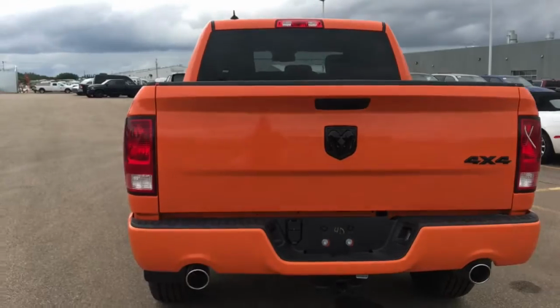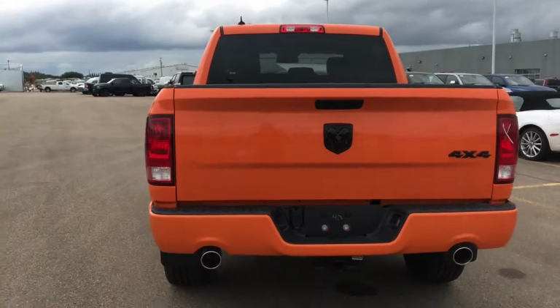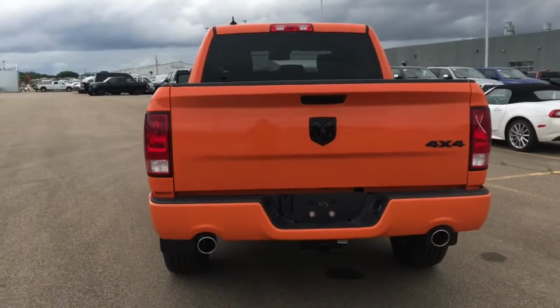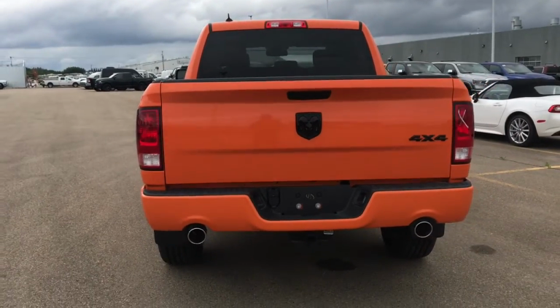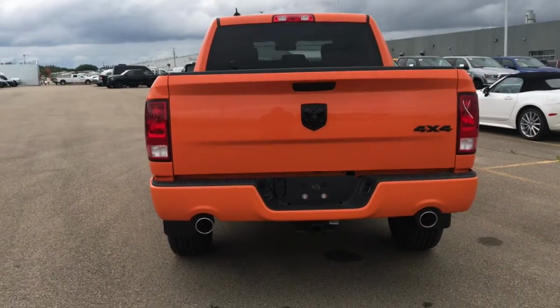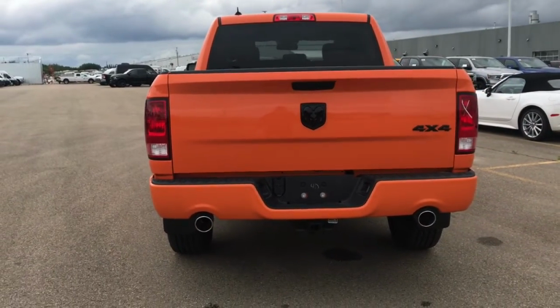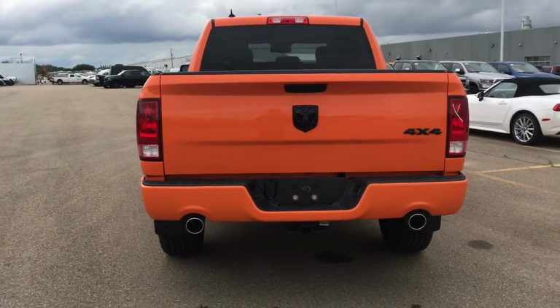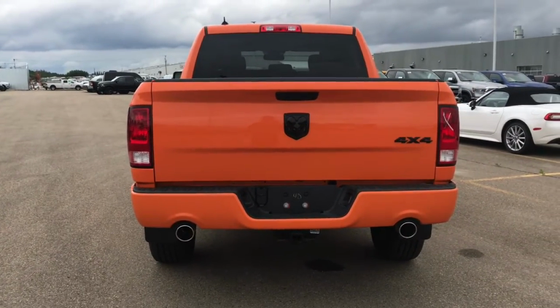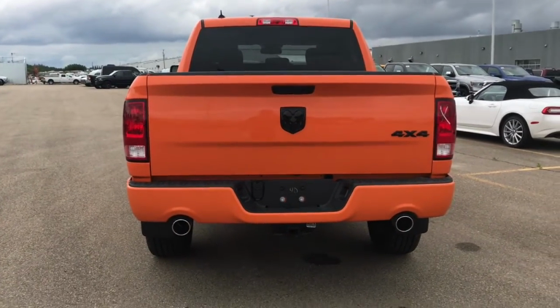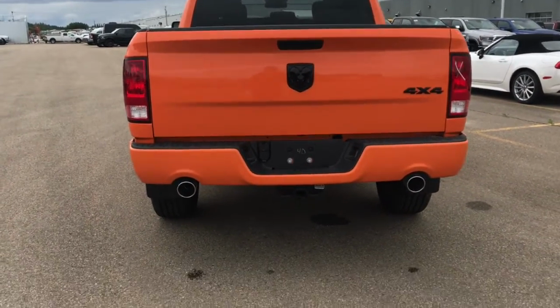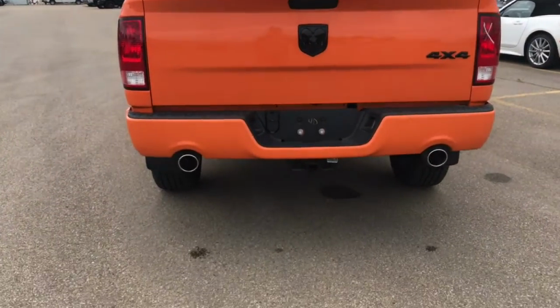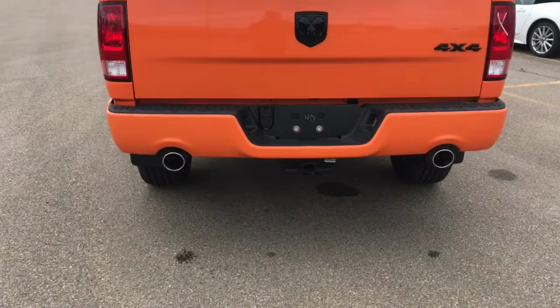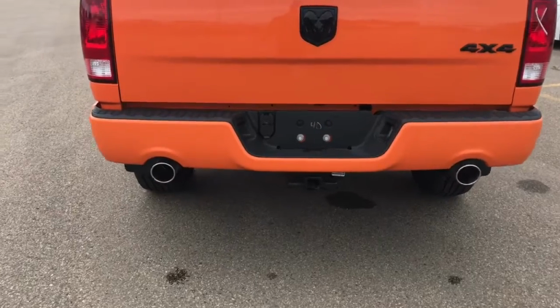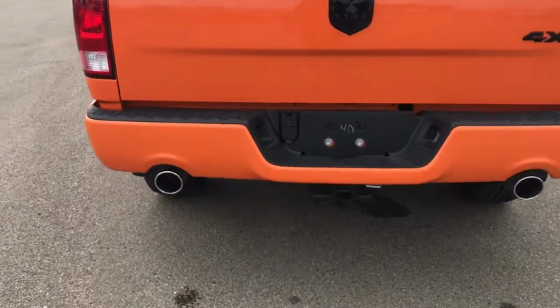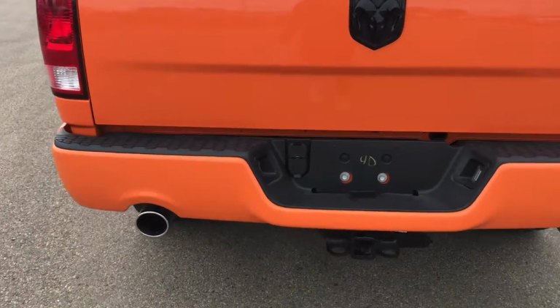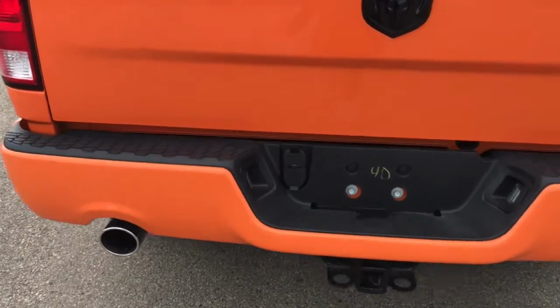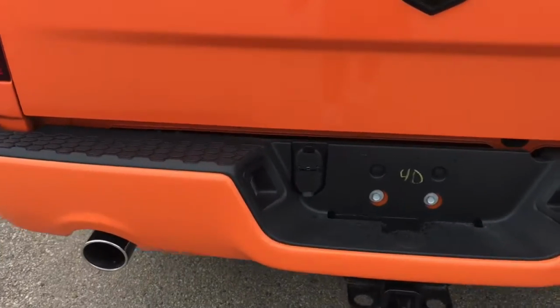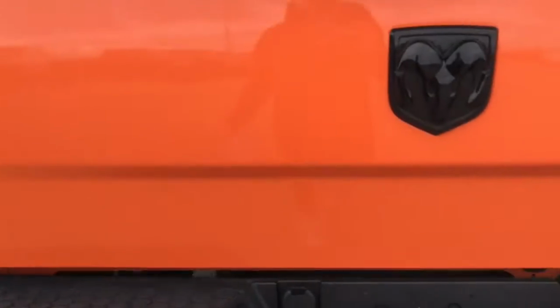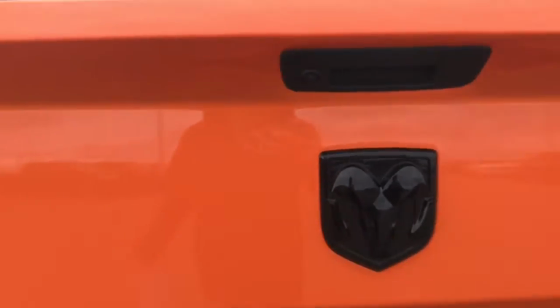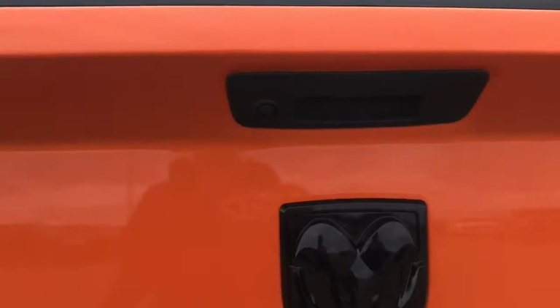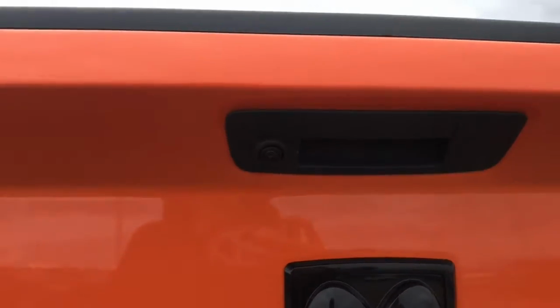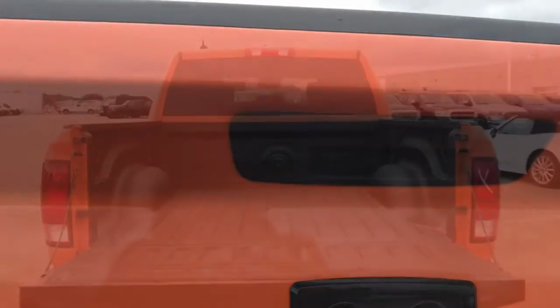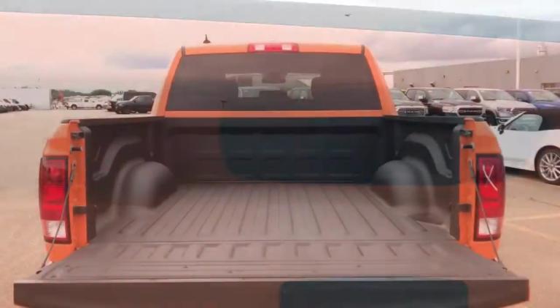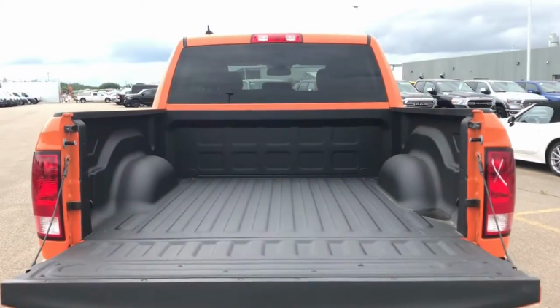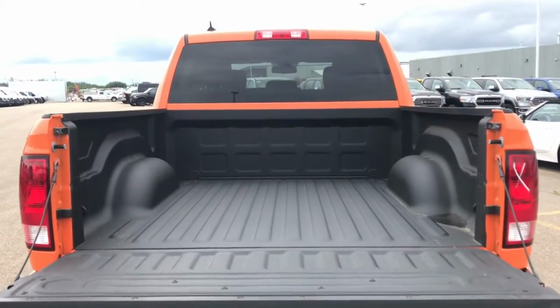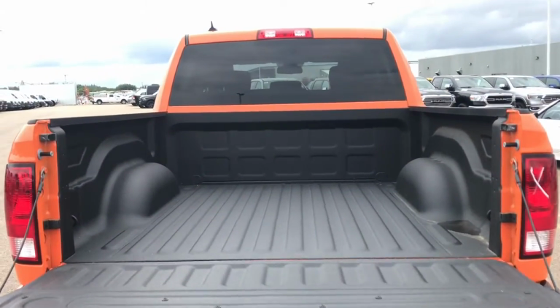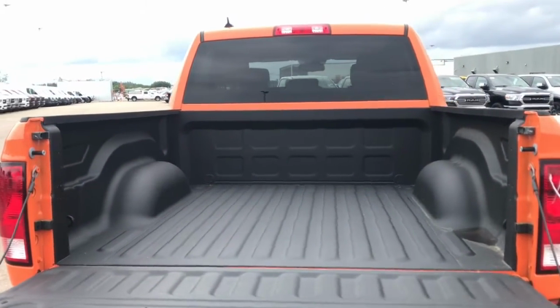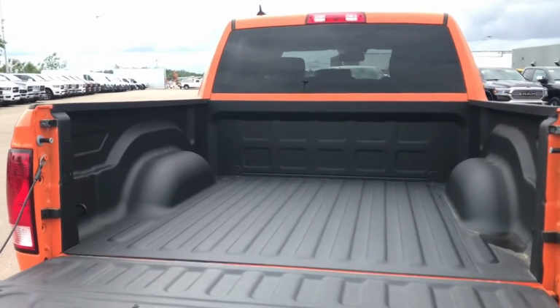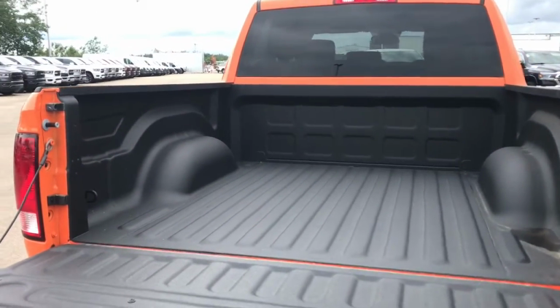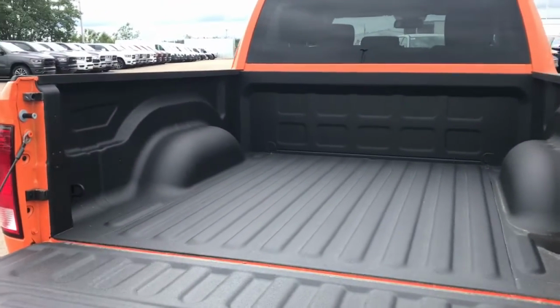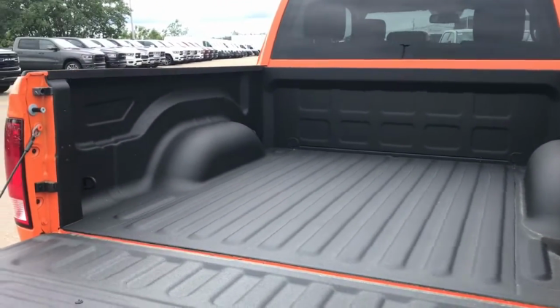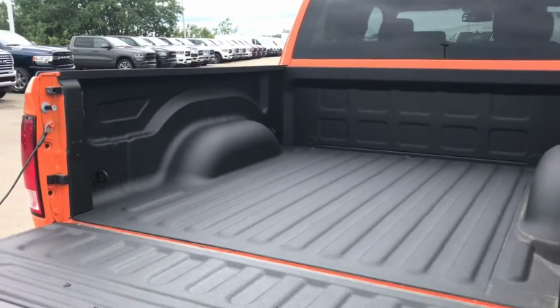We've got your dual exhaust, your matte black Ram head matching the front. You have your tow hitch as well as your seven and four pin wirings. We've also got your backup camera. This vehicle is equipped with a five-foot cargo box with a full spray-in bed liner as well.